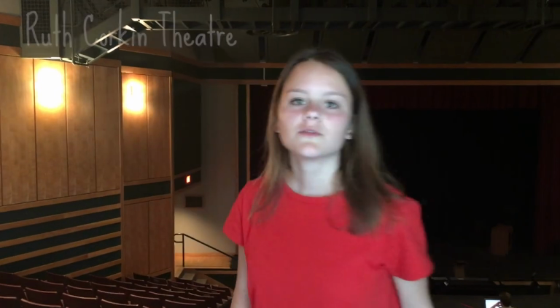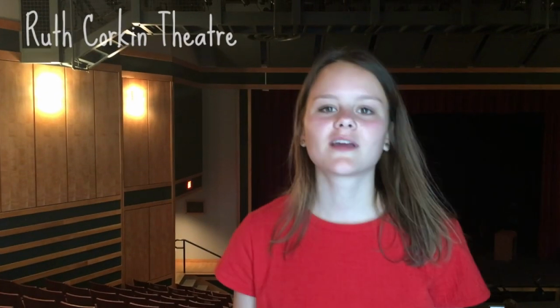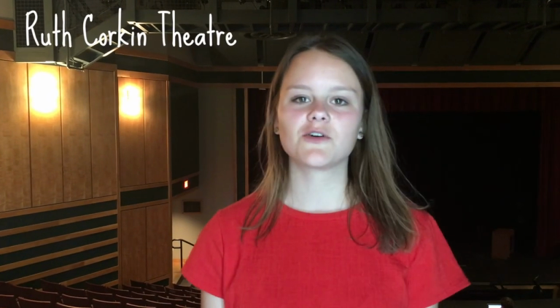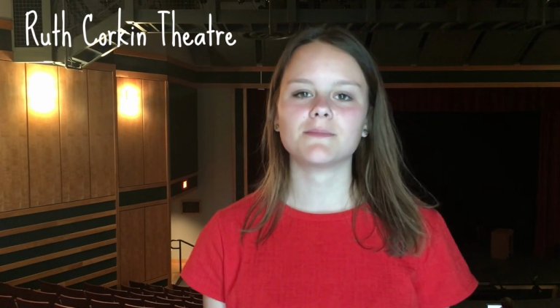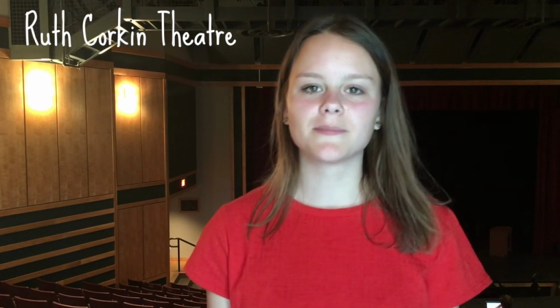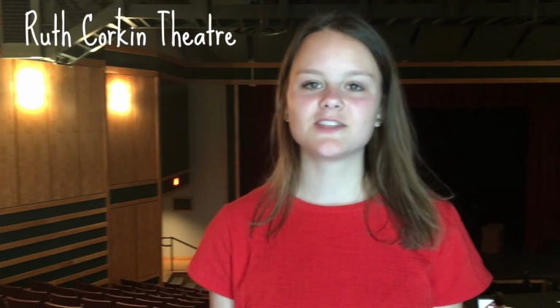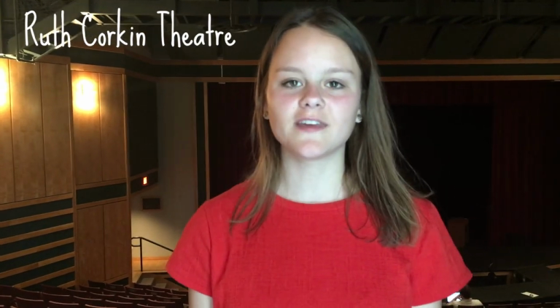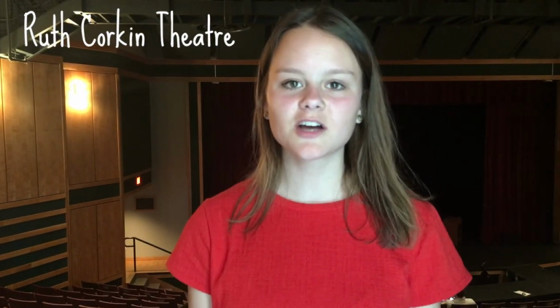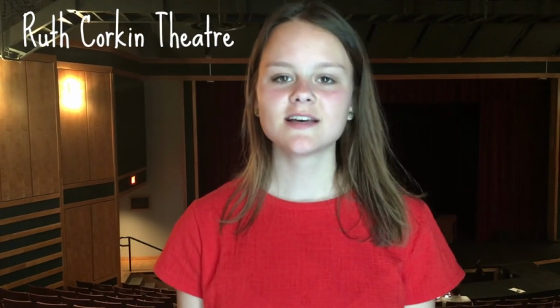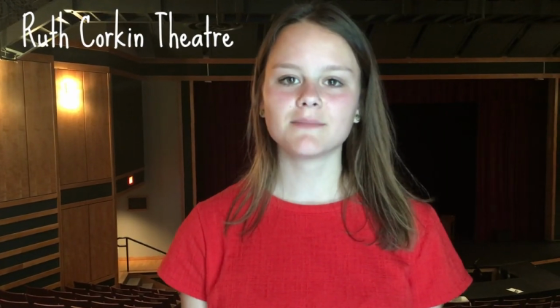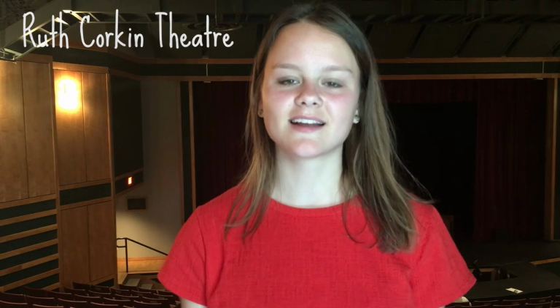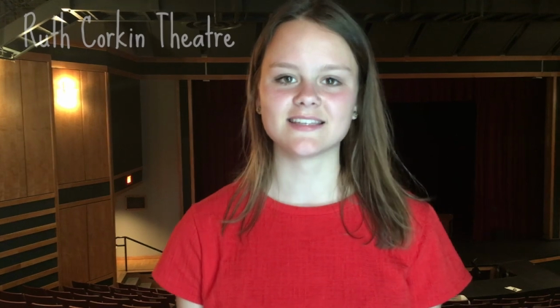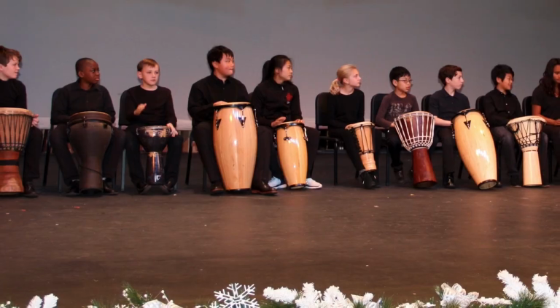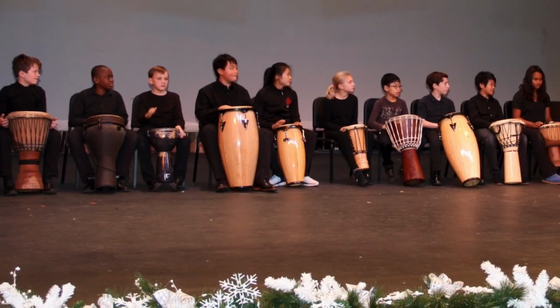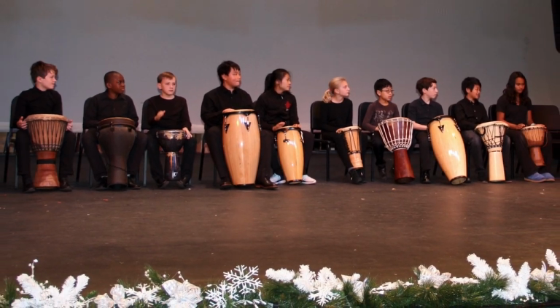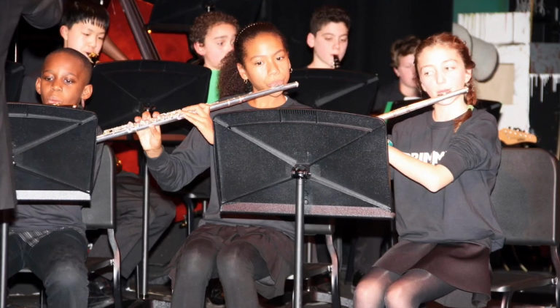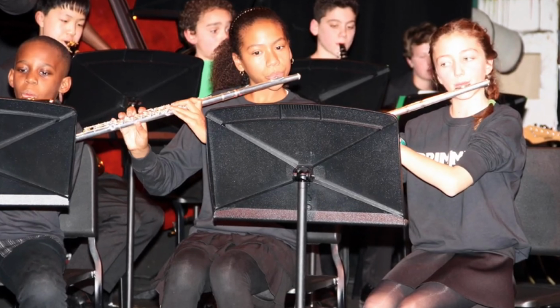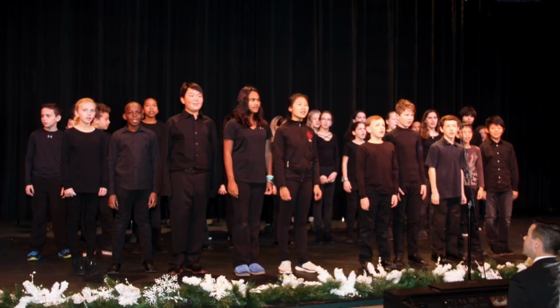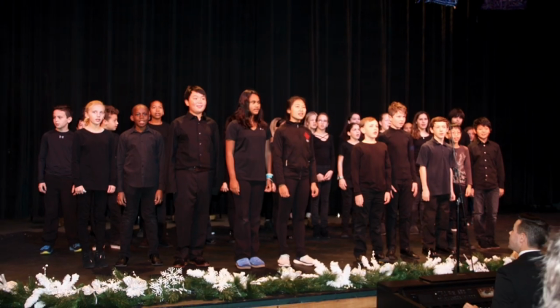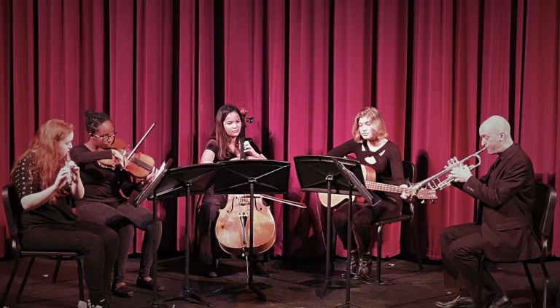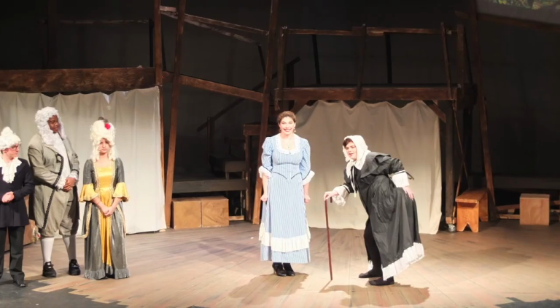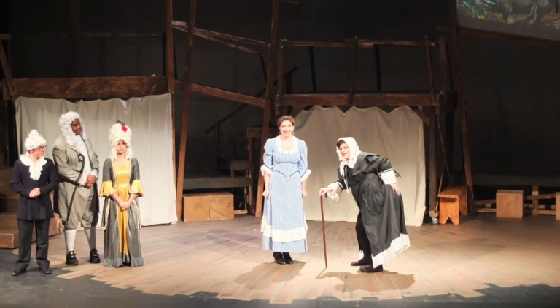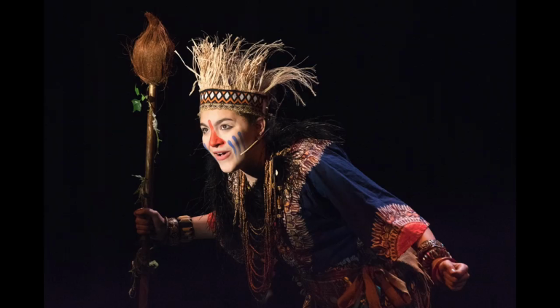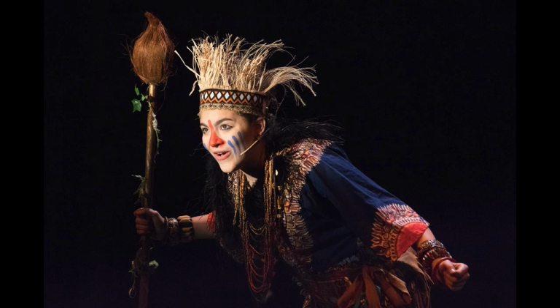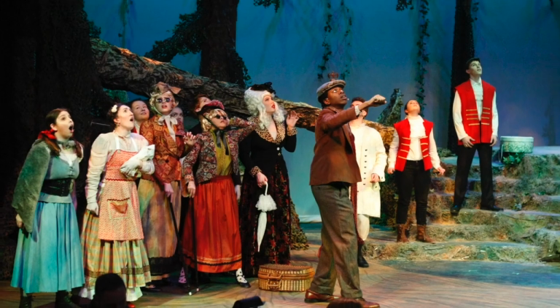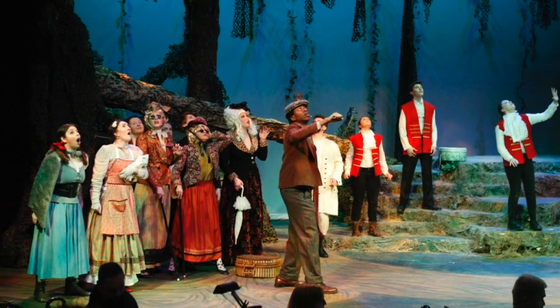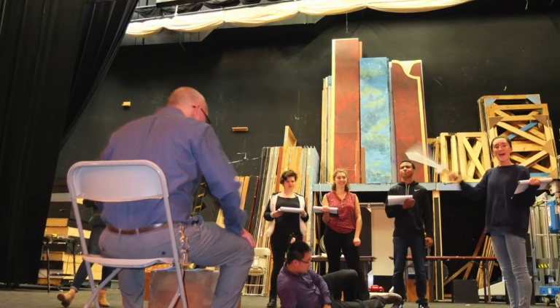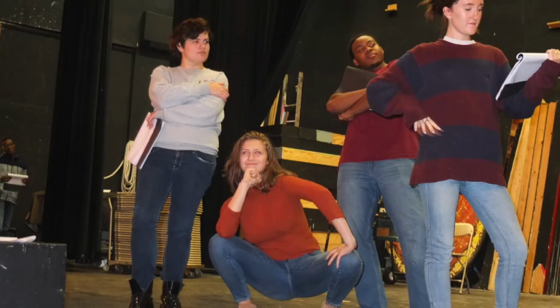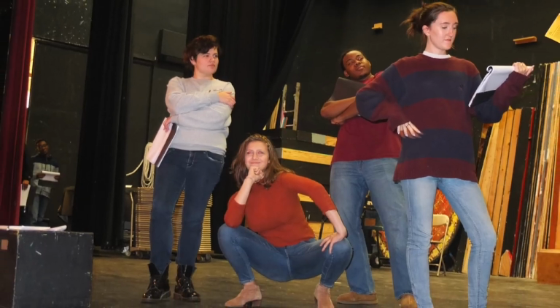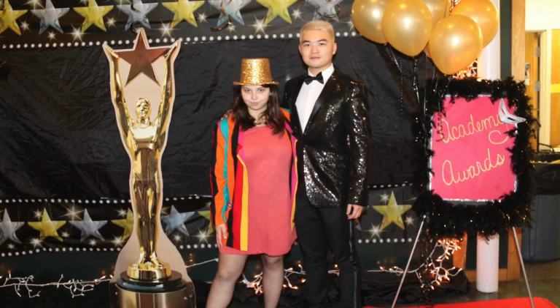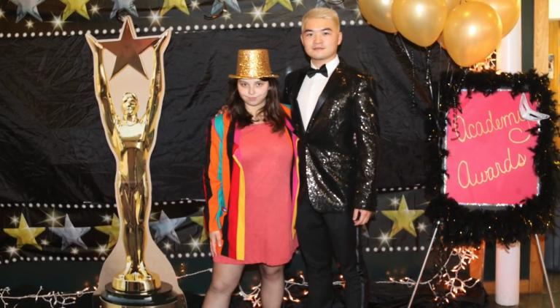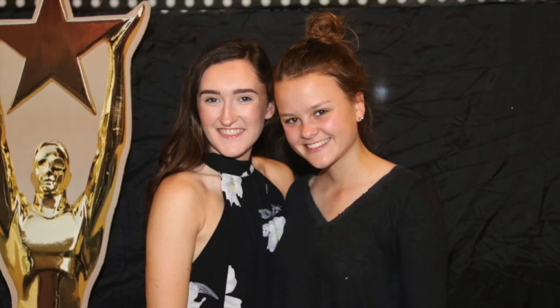The Ruth Corkin Auditorium is a multi-purpose space used for theater productions, assemblies, and classes. The middle and upper school have separate productions, and both divisions put on a fall play and a spring musical. Students are encouraged to get involved in productions both on and off the stage.